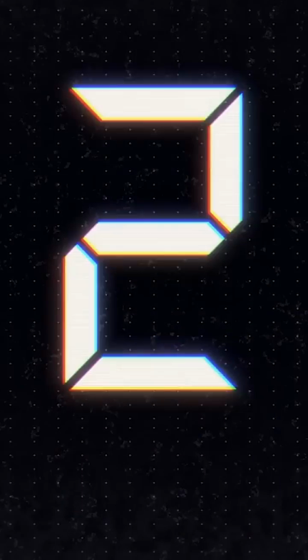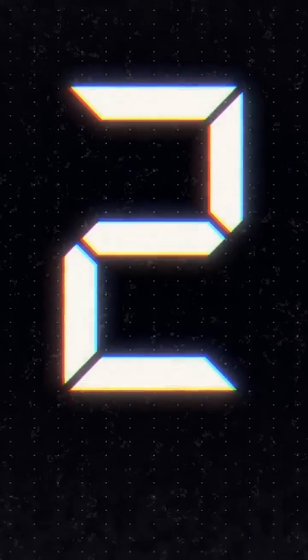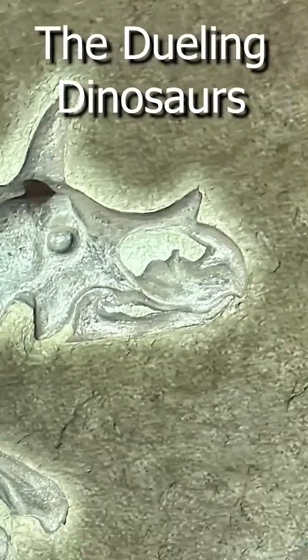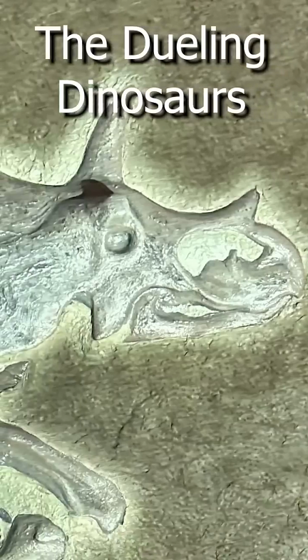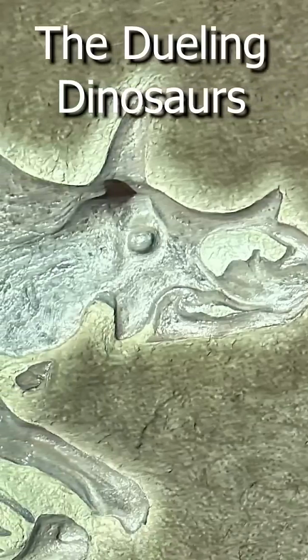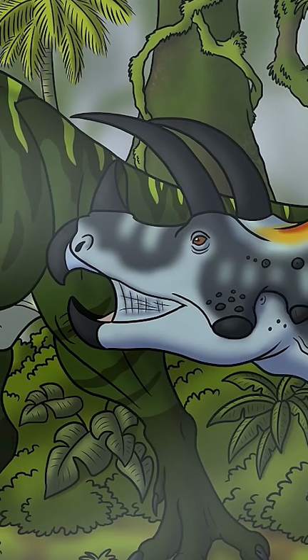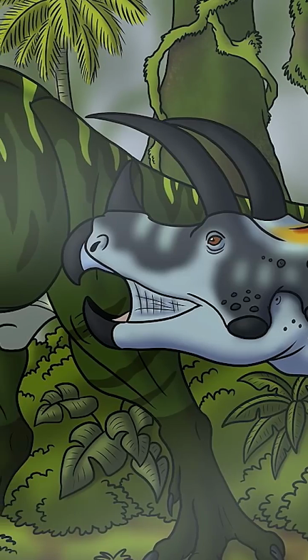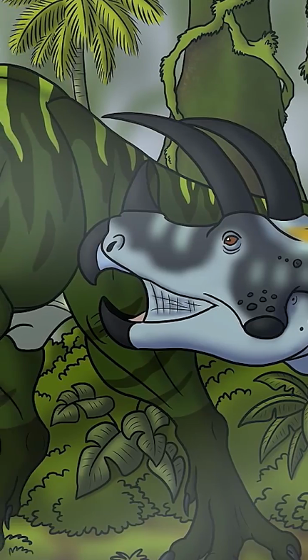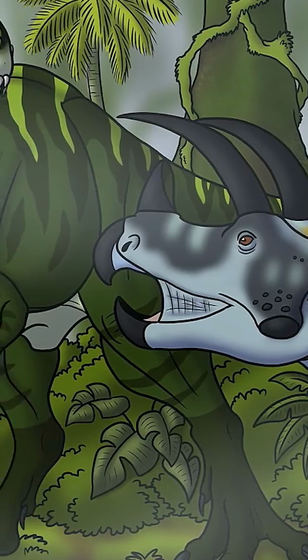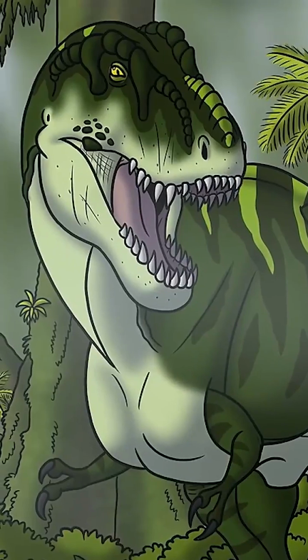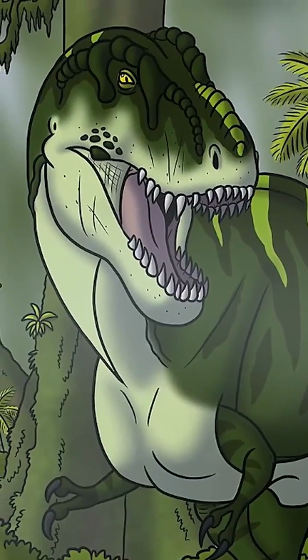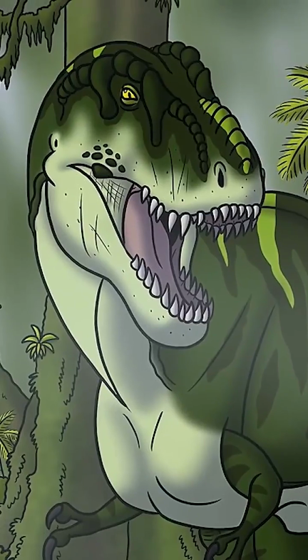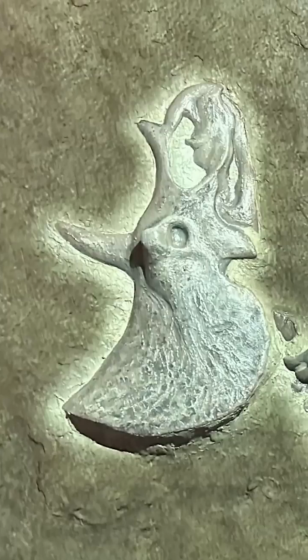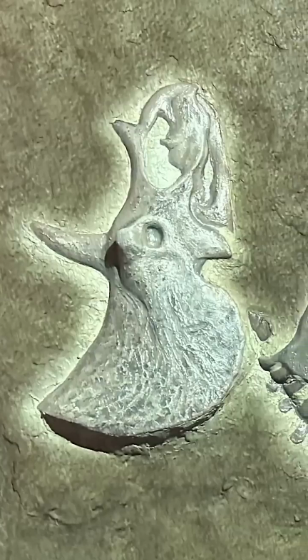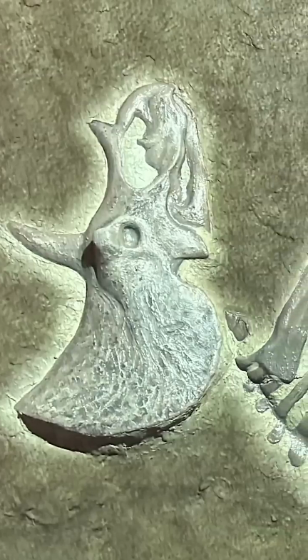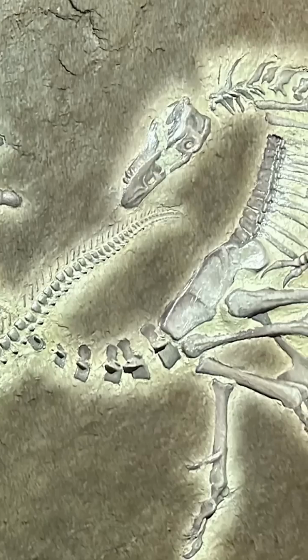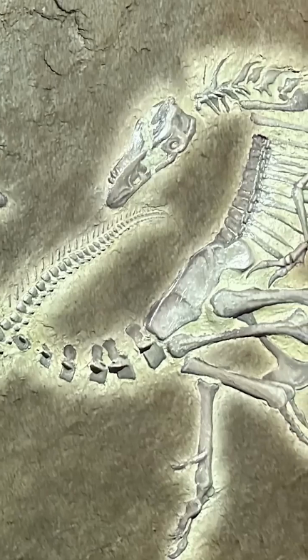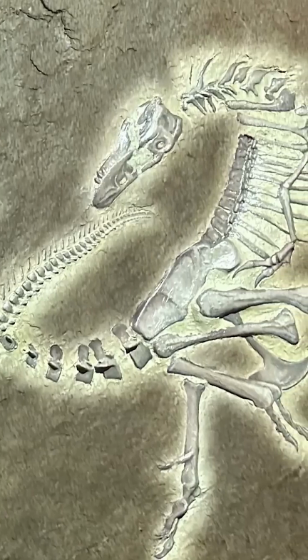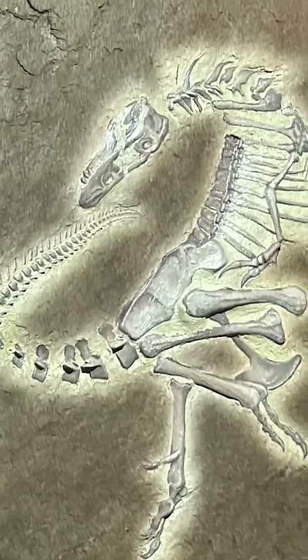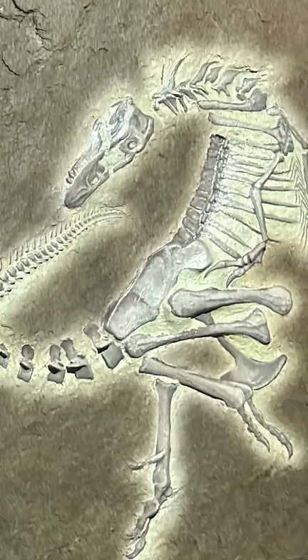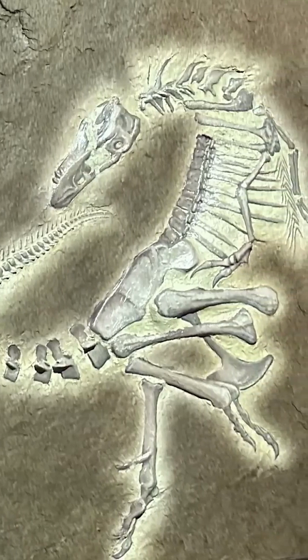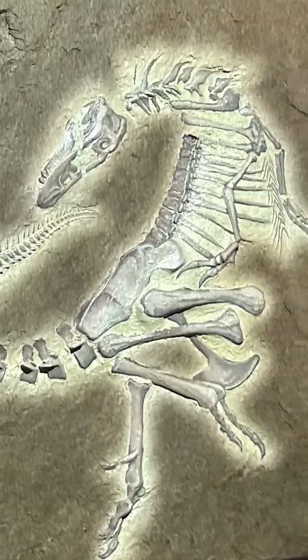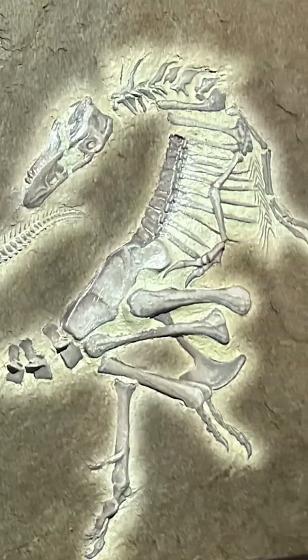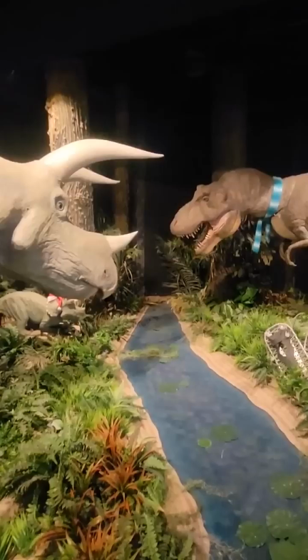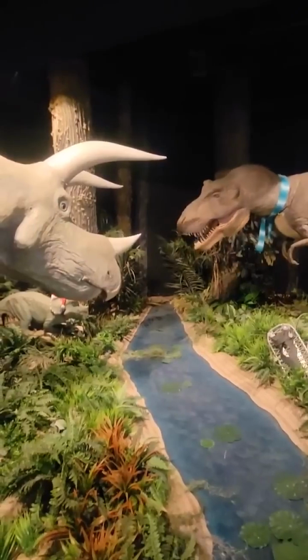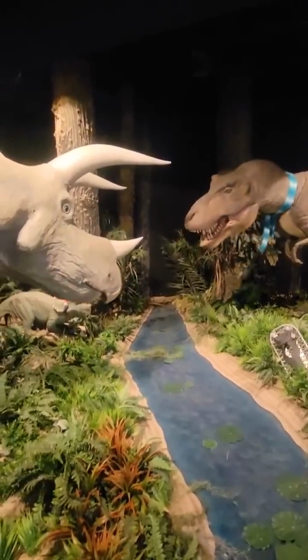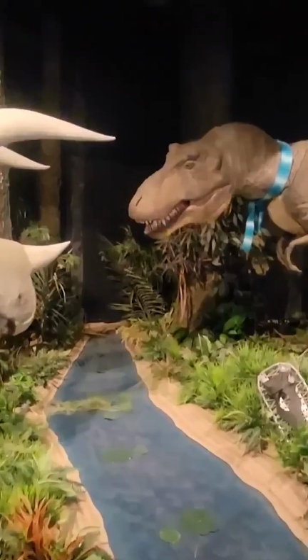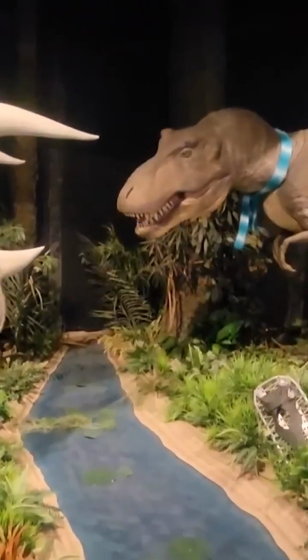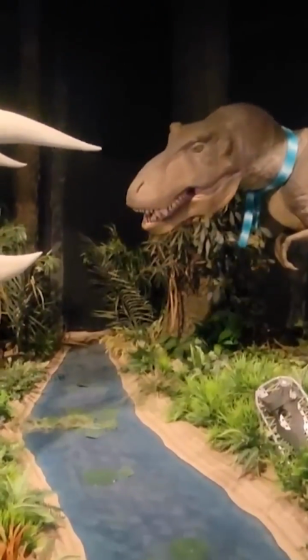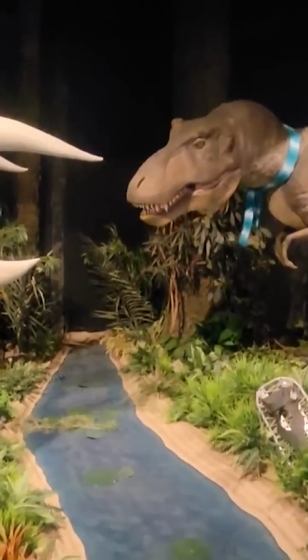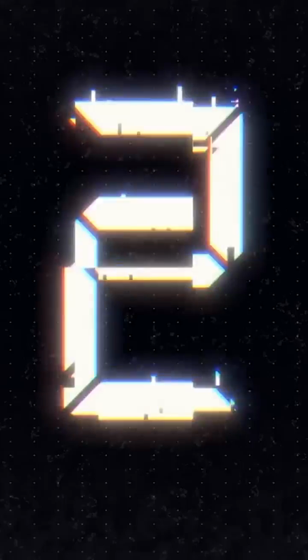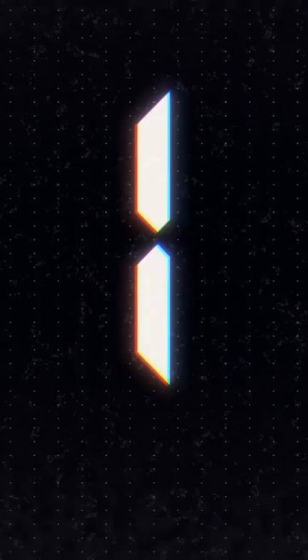Number two: the dueling dinos. This is one of the most amazing fossils ever discovered. It's a baby Triceratops and a baby T-Rex who died side by side after an intense battle of survival. Neither of them reigned victorious in this fight.